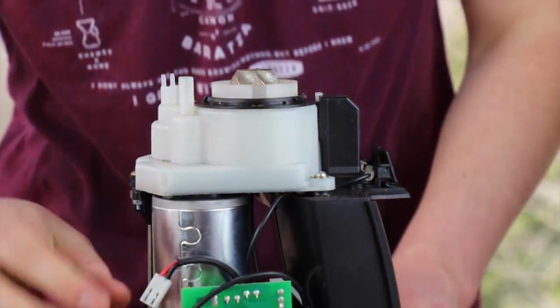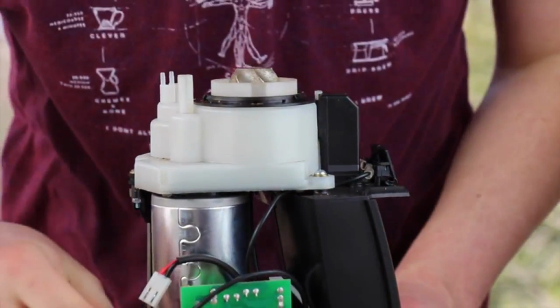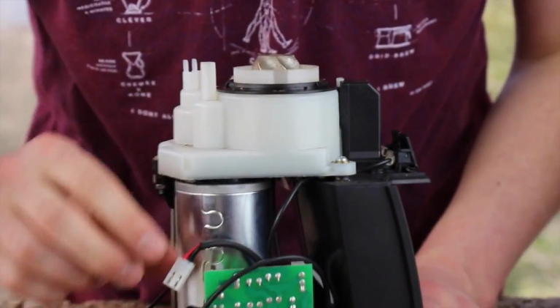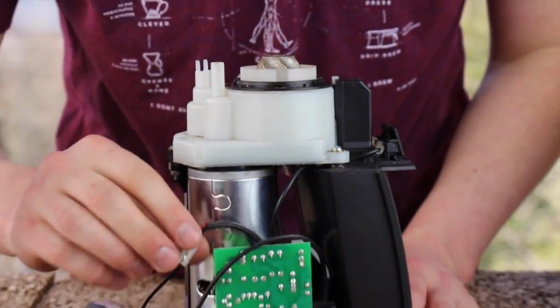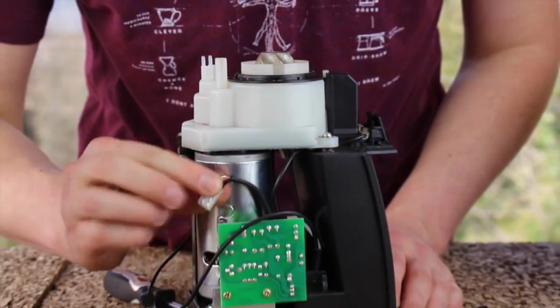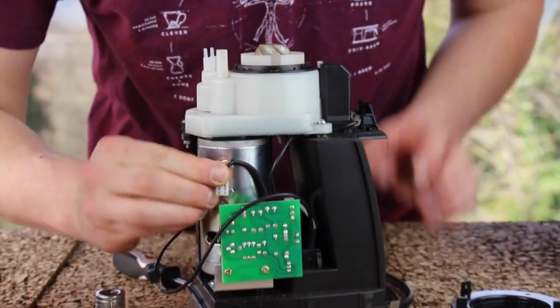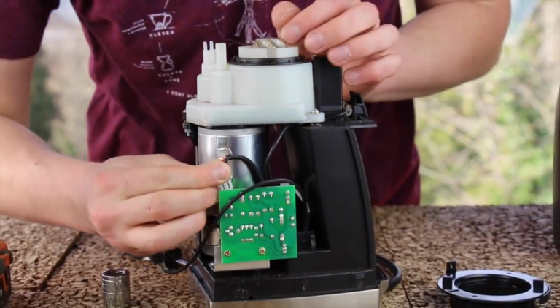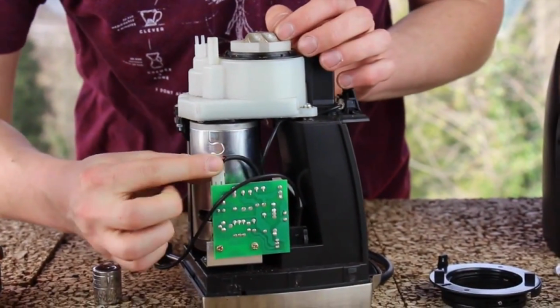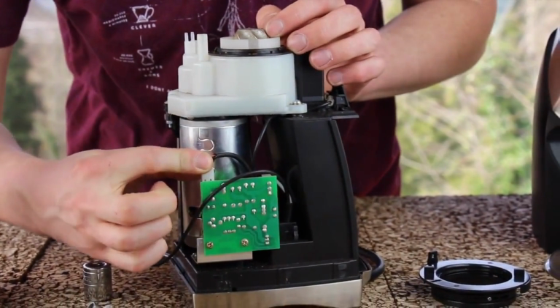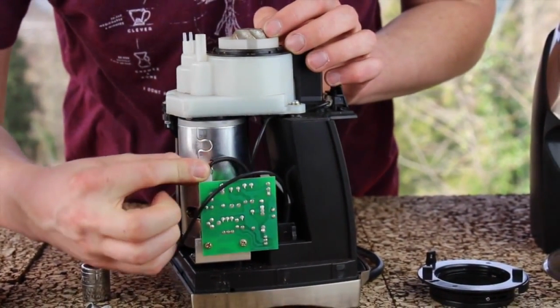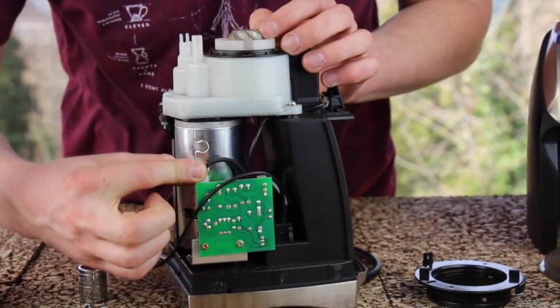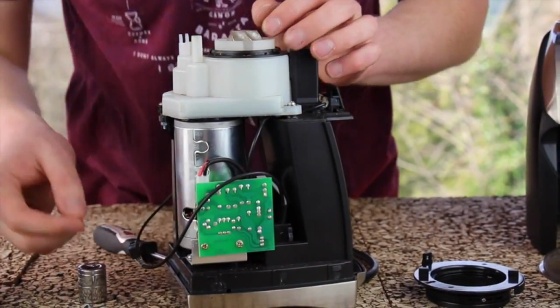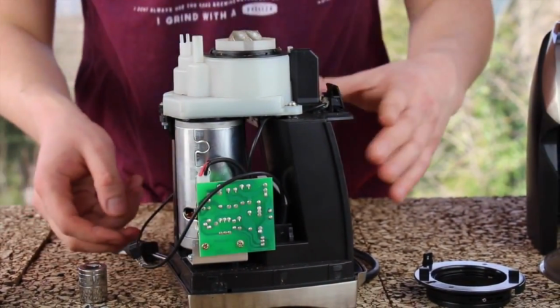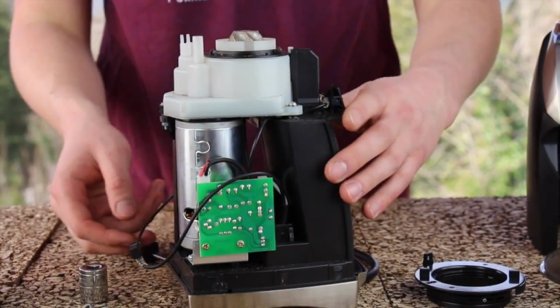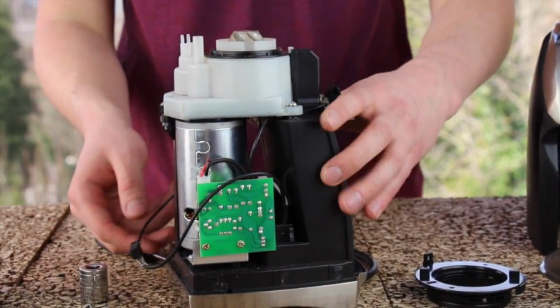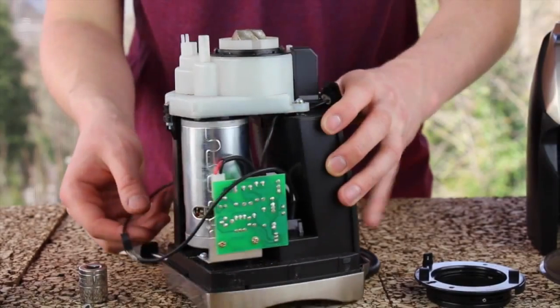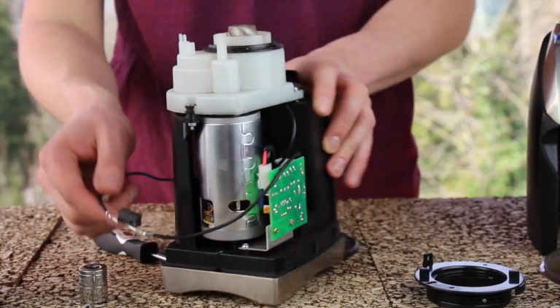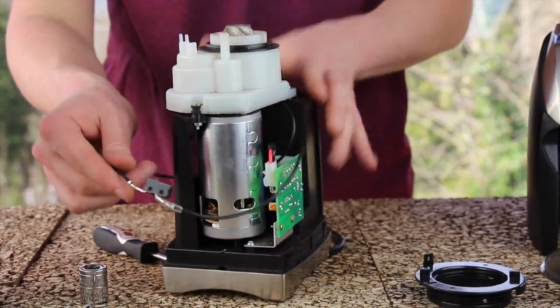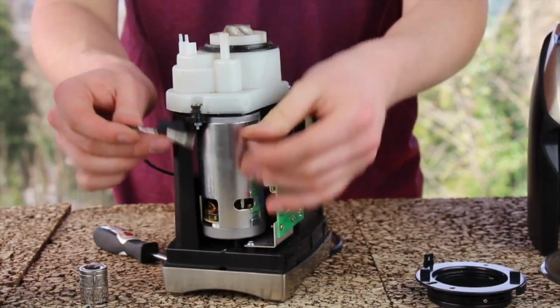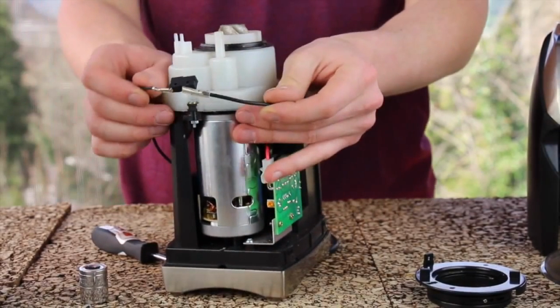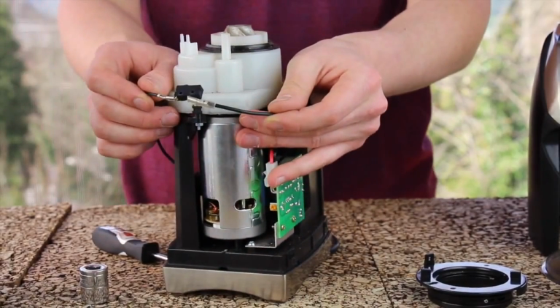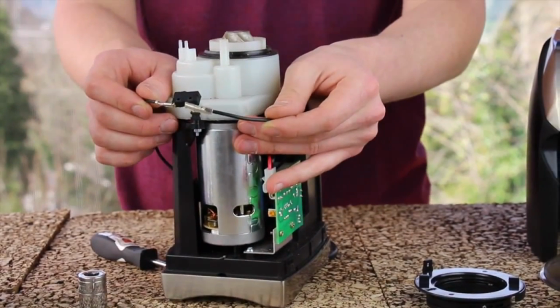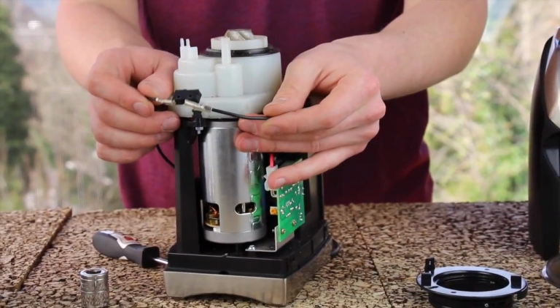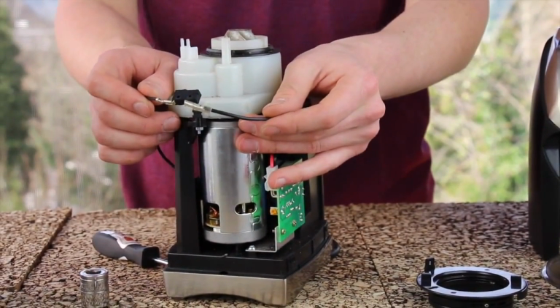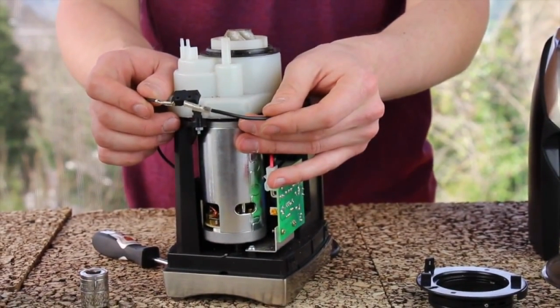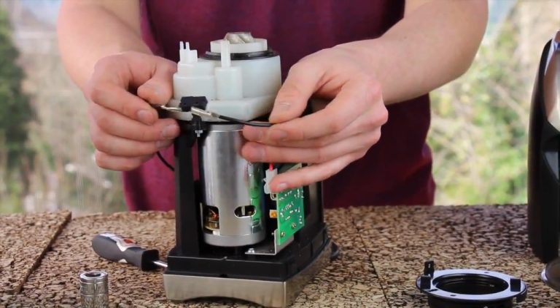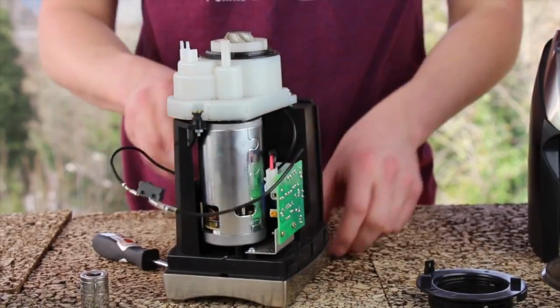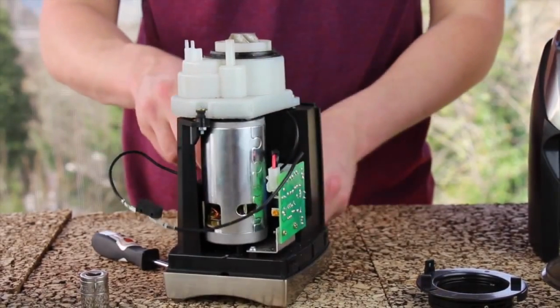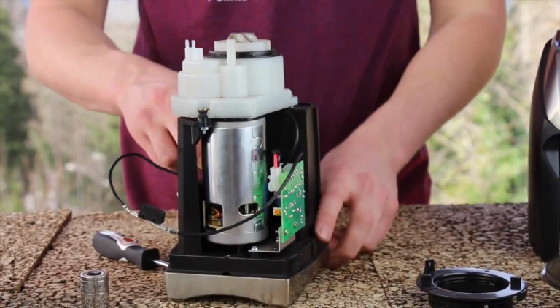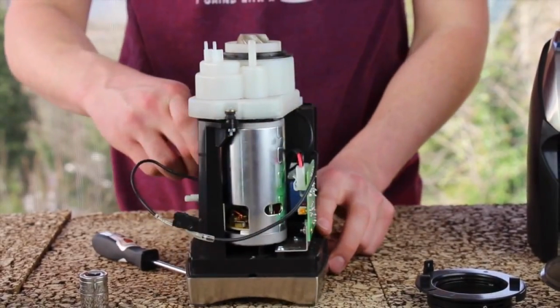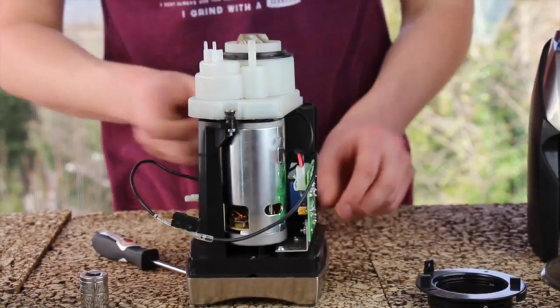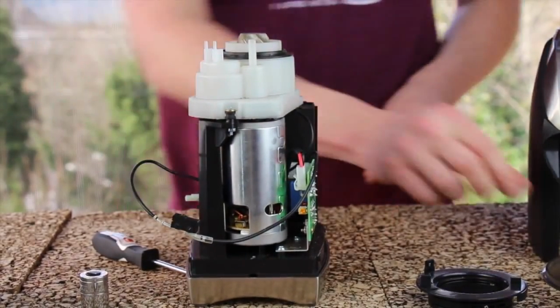Before I forget, I'm going to go ahead and plug the motor back into the circuit board. I still have my interlock switch dangling off the back. I'm going to wait to install this until I have my adjustment ring in position.